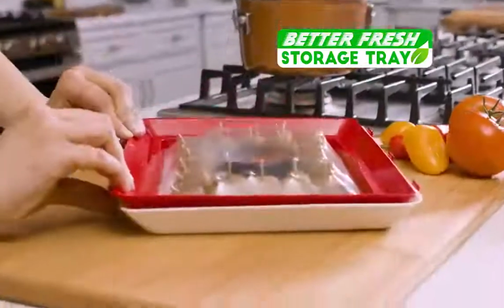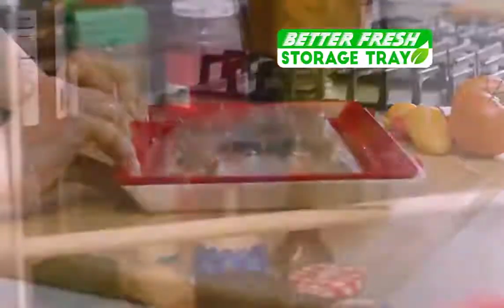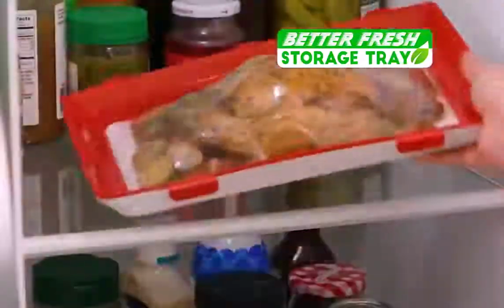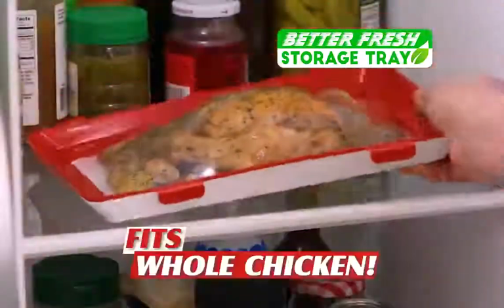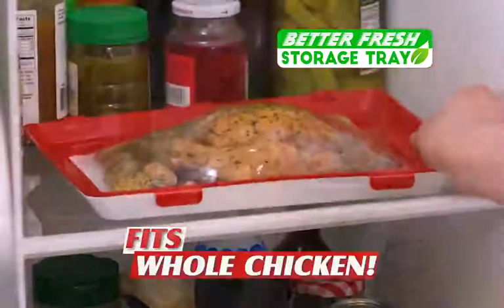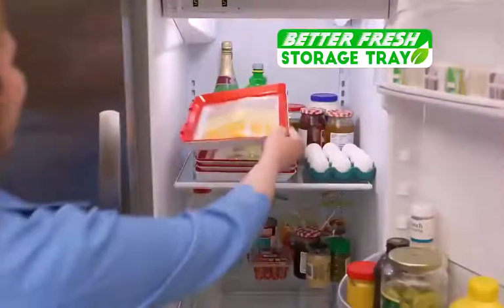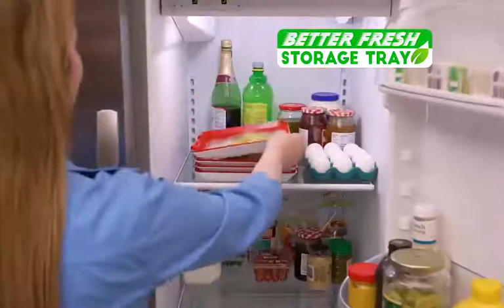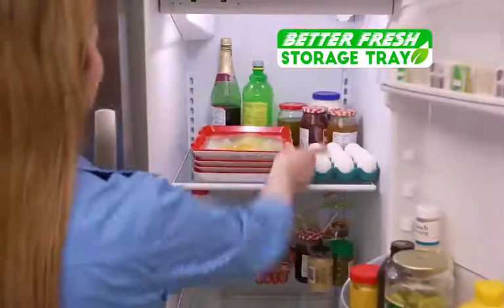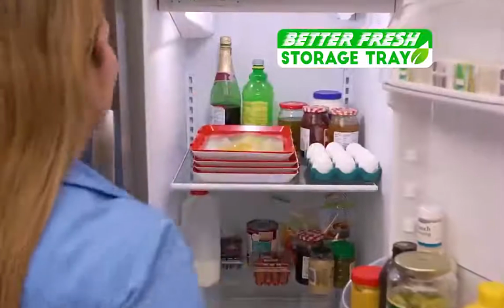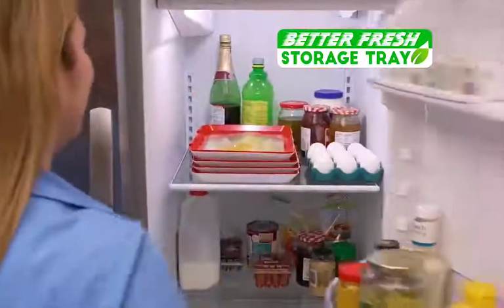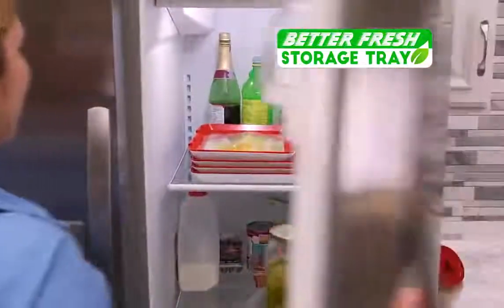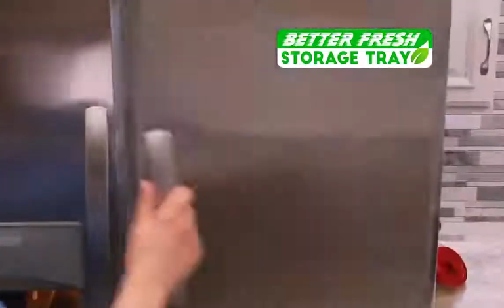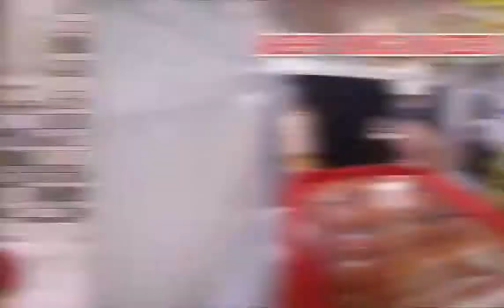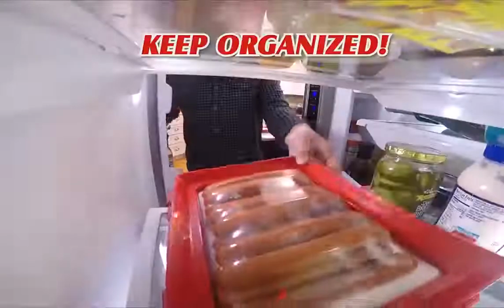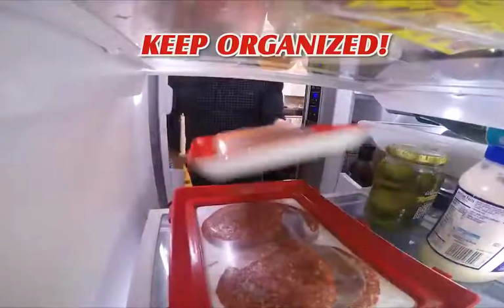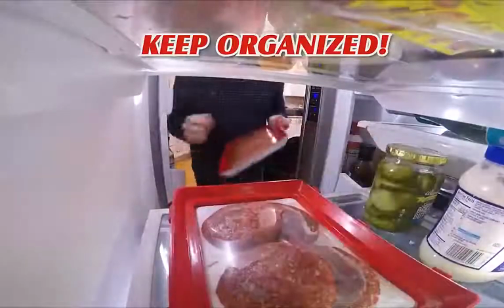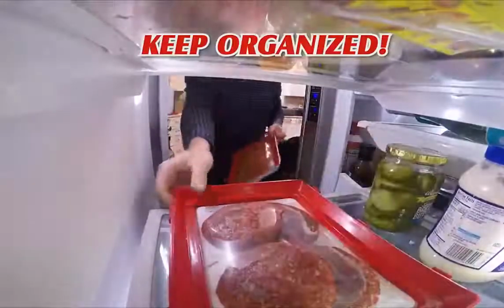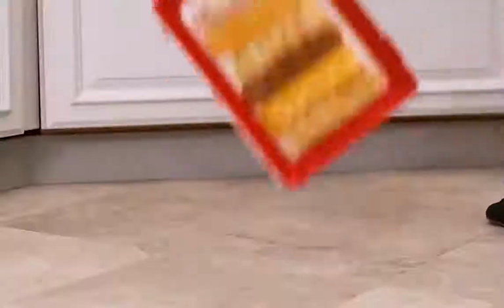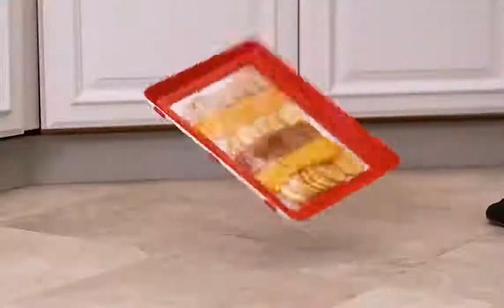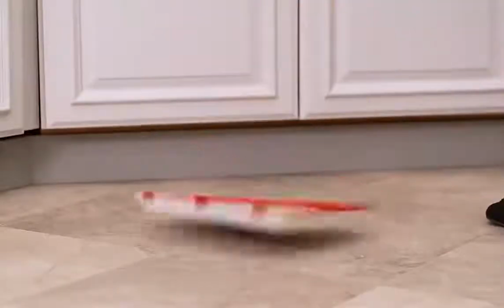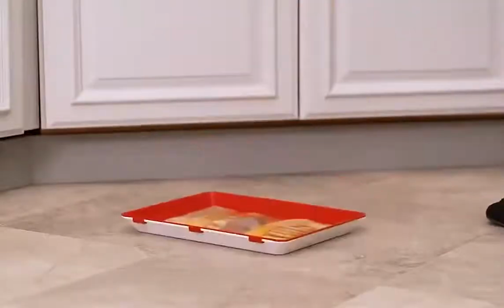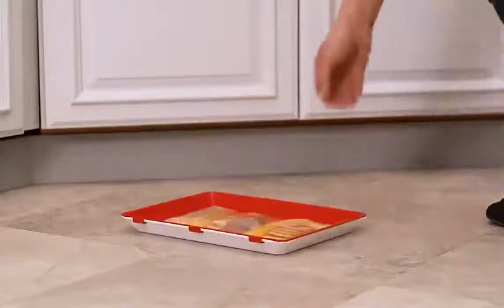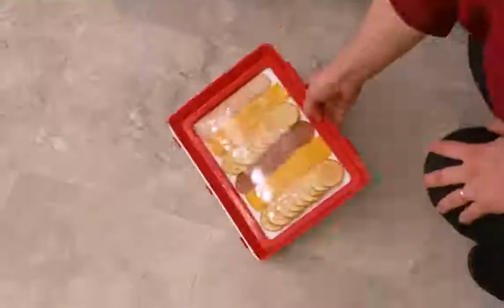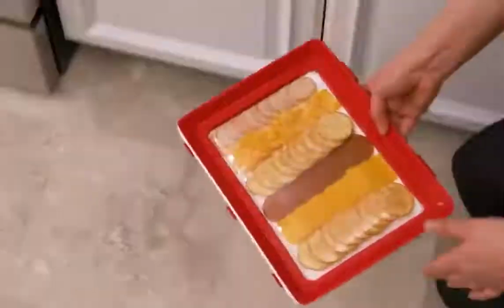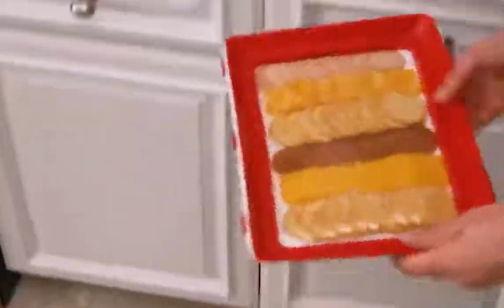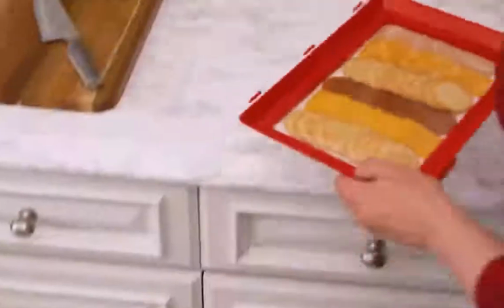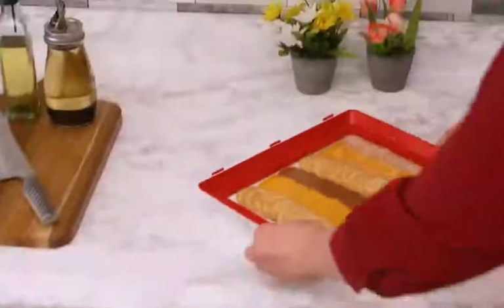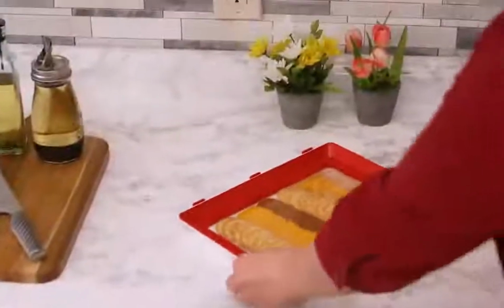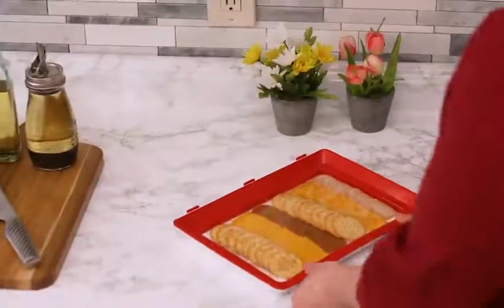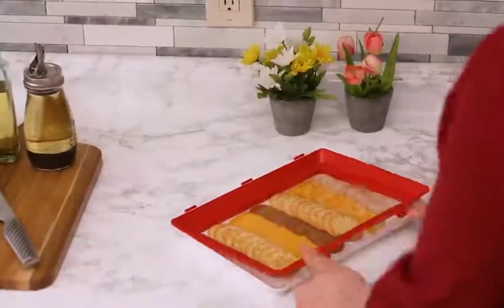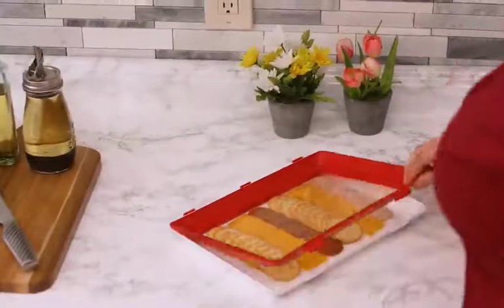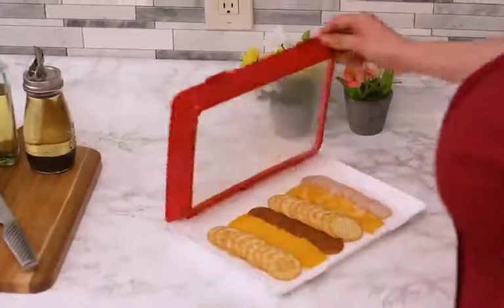It even fits this chicken. Plus, it conveniently stacks to save you space and keep your fridge organized. Even drop it with food inside, and everything stays securely intact, organized, and ready to eat.